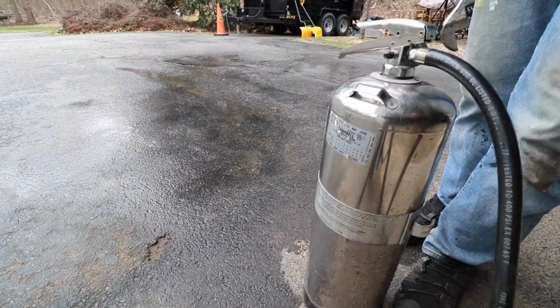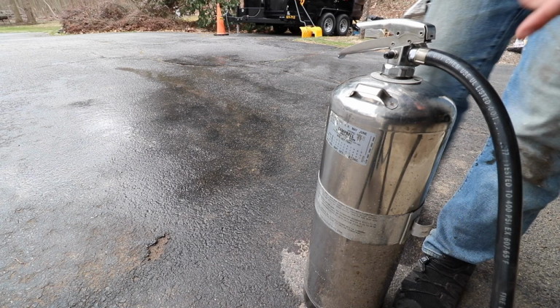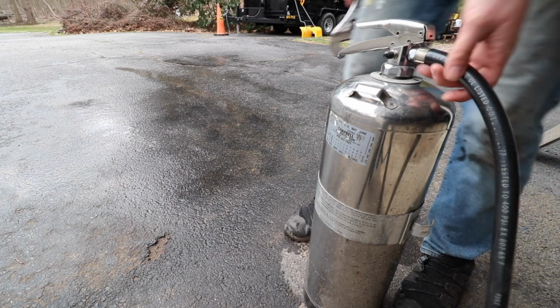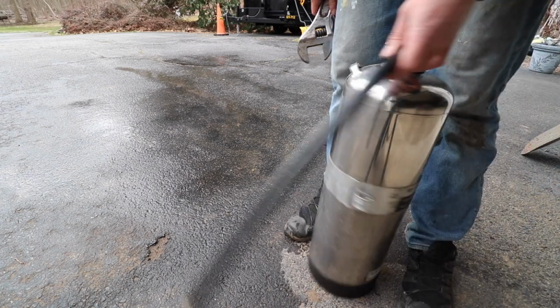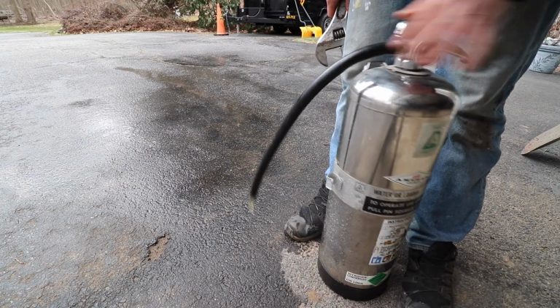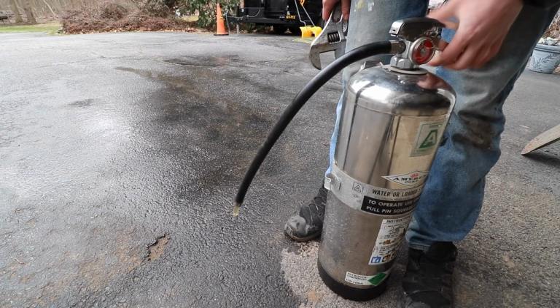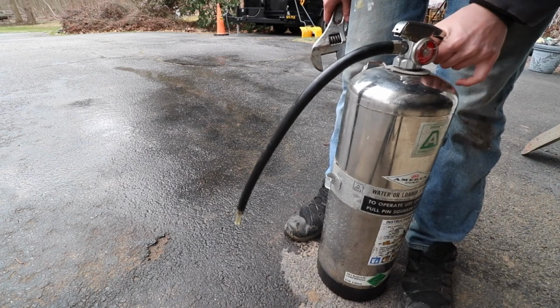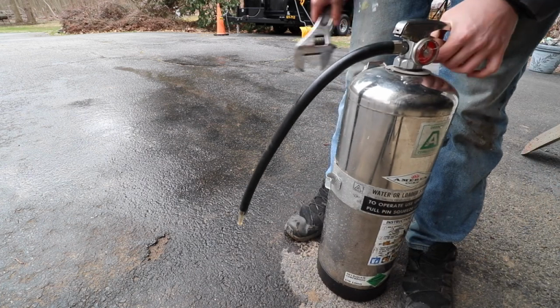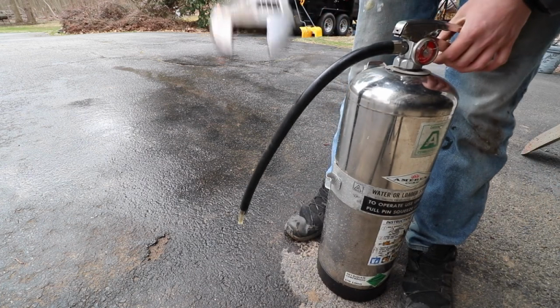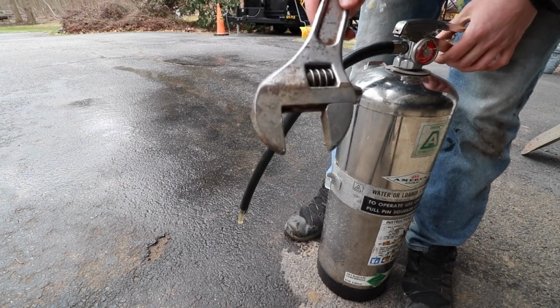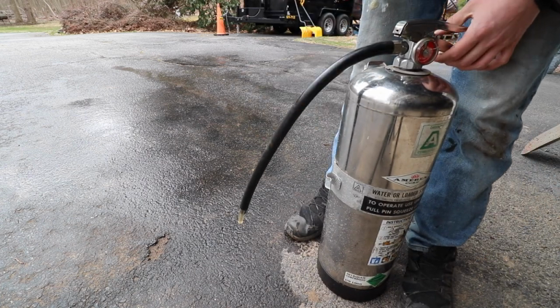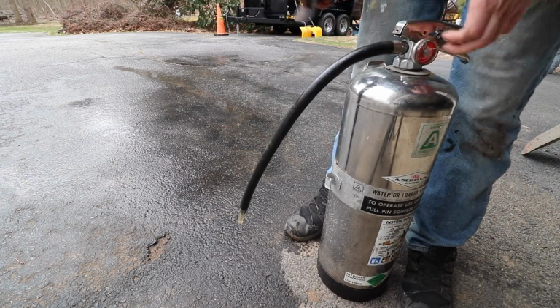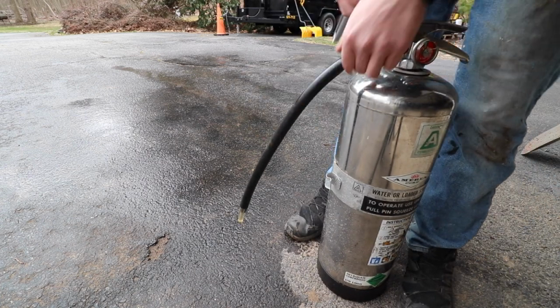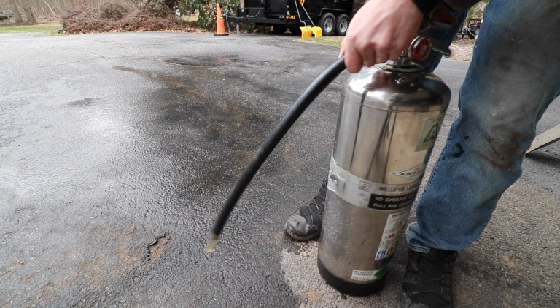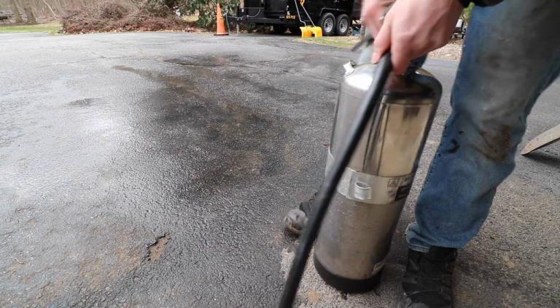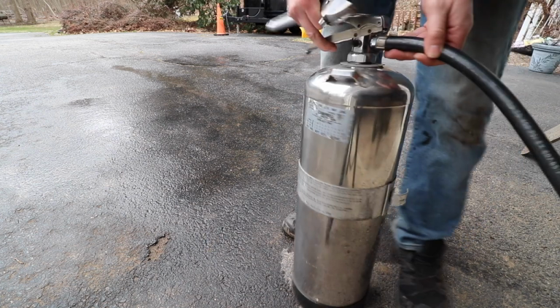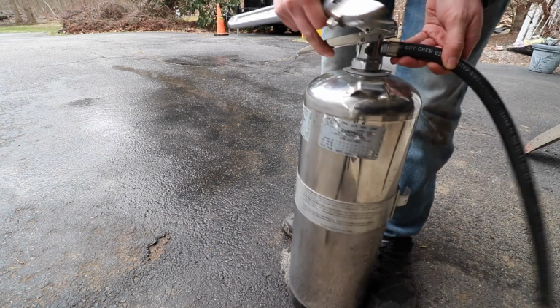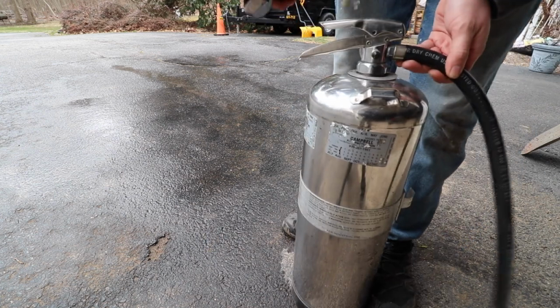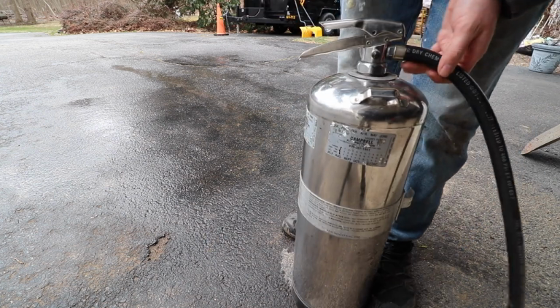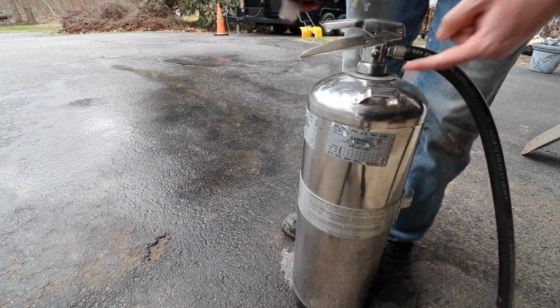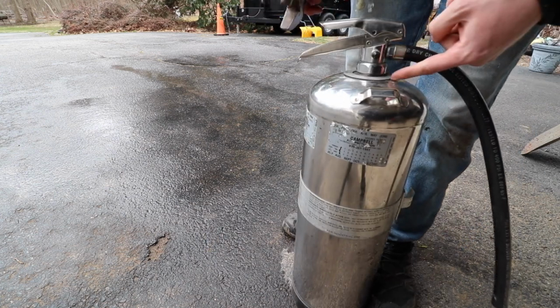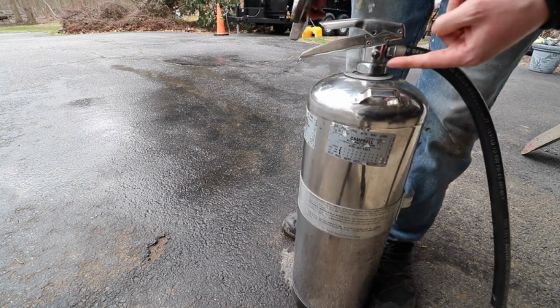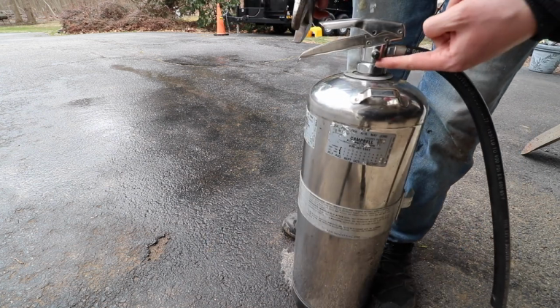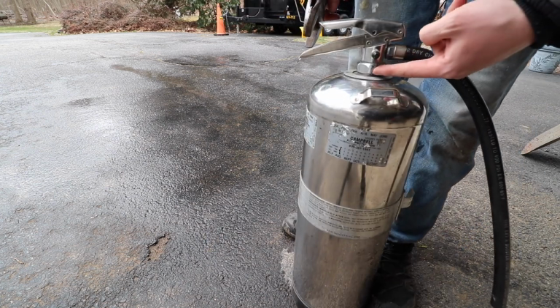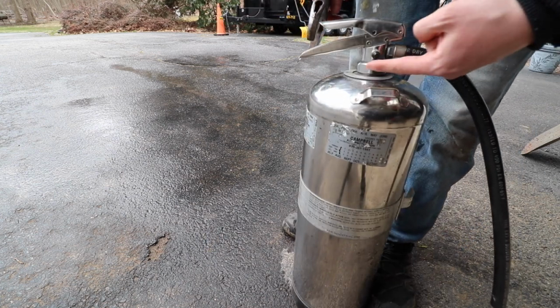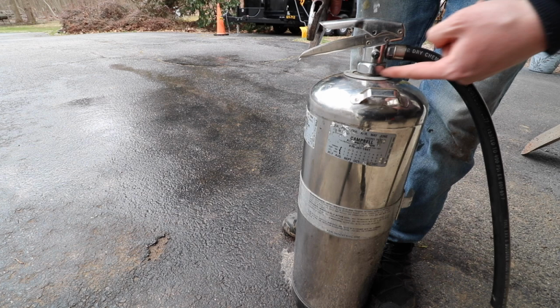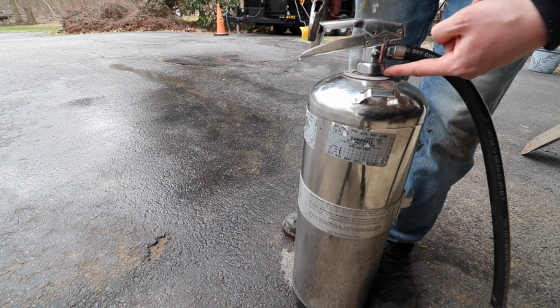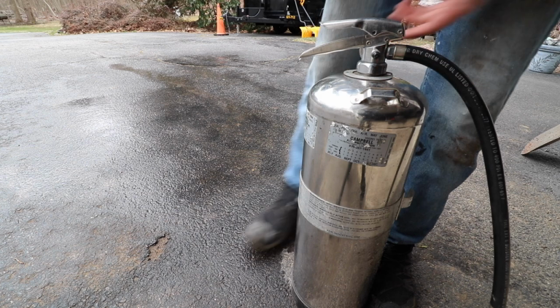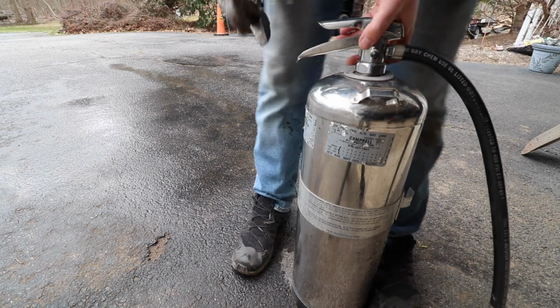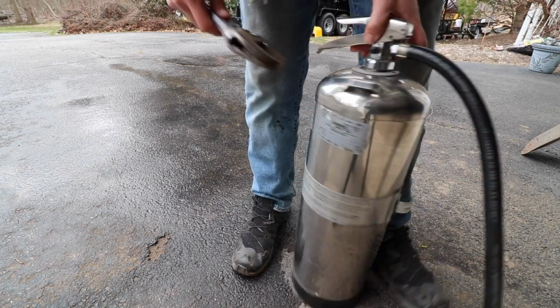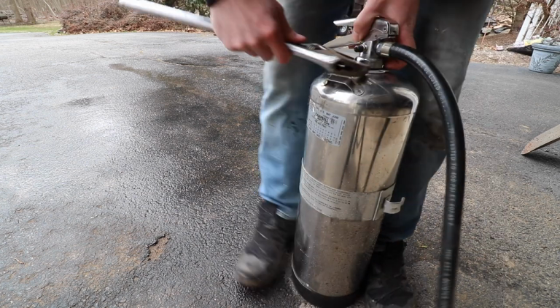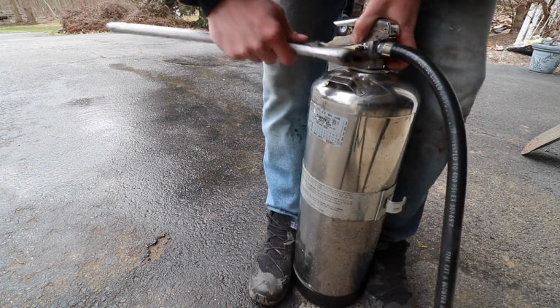Once you've ensured that all pressure is out of the can, you're going to need to take a large adjustable wrench or a pair of channel locks. I recommend the adjustable wrench because it's not going to mar this nut. You're going to need to untwist this nut on the stem of the extinguisher.